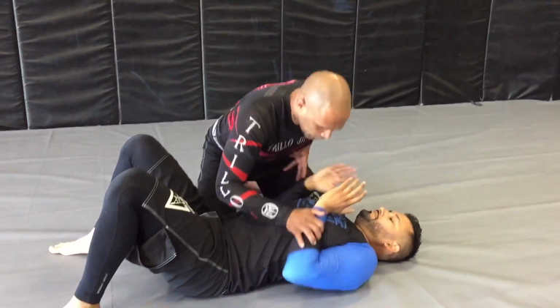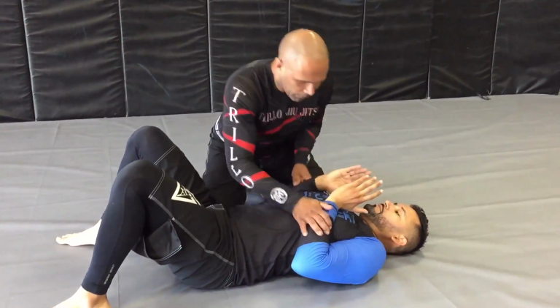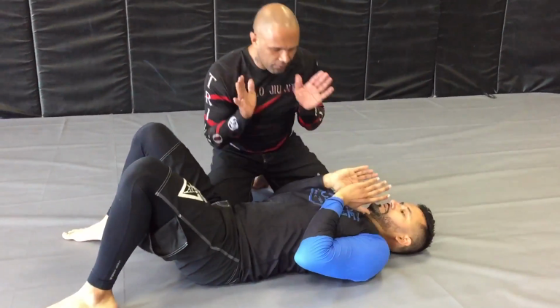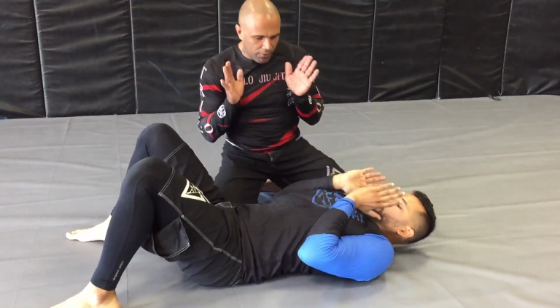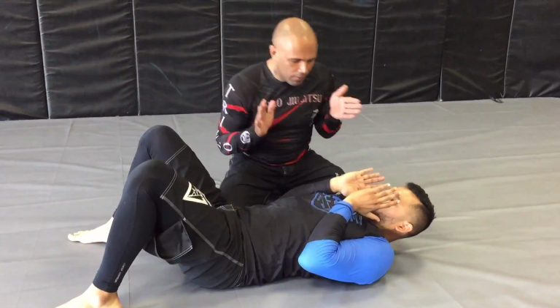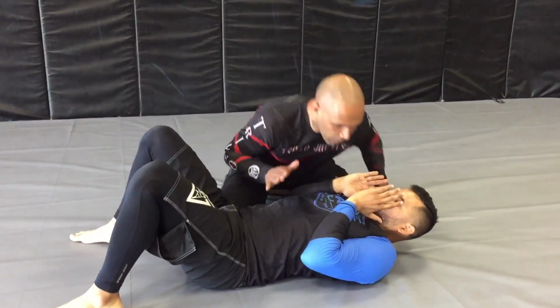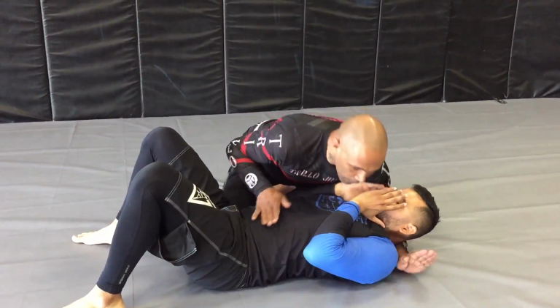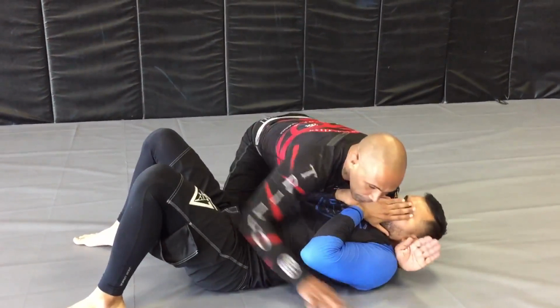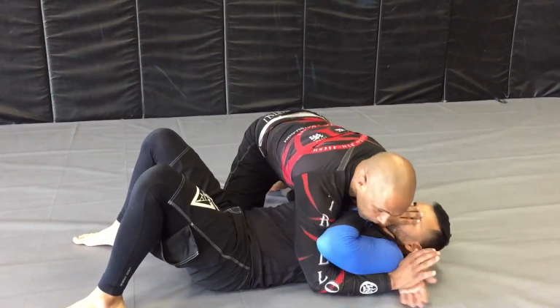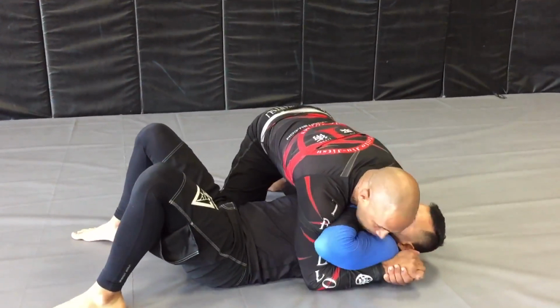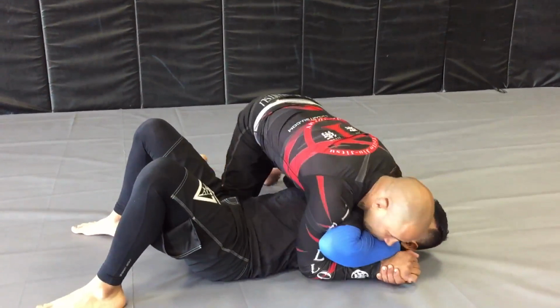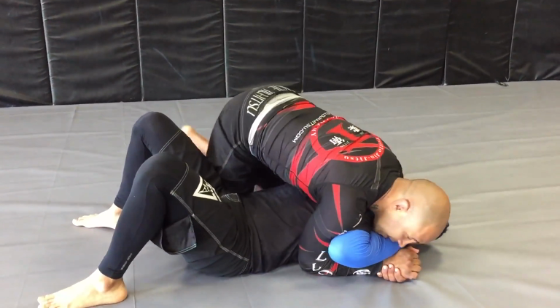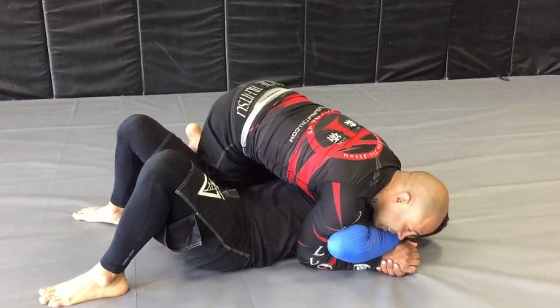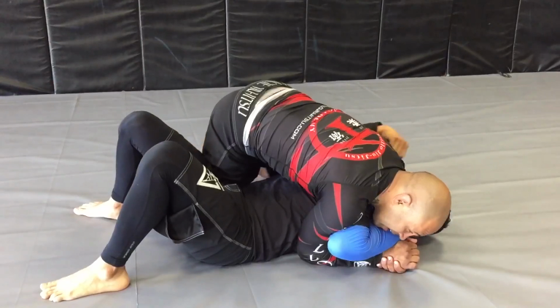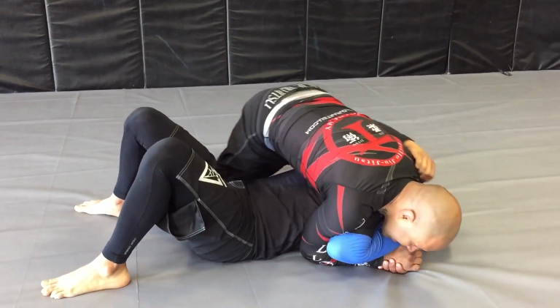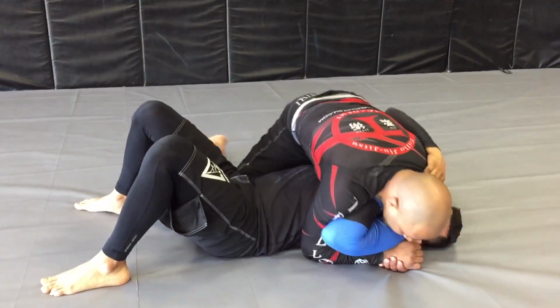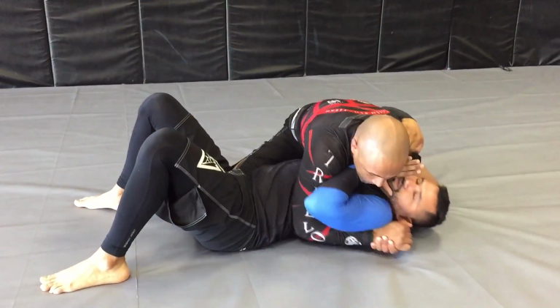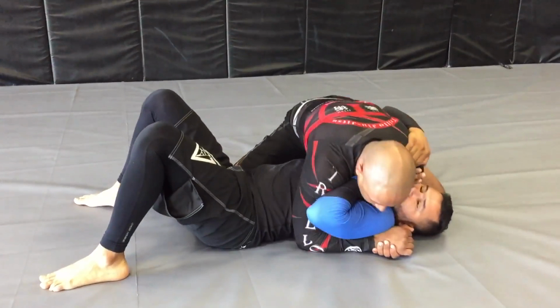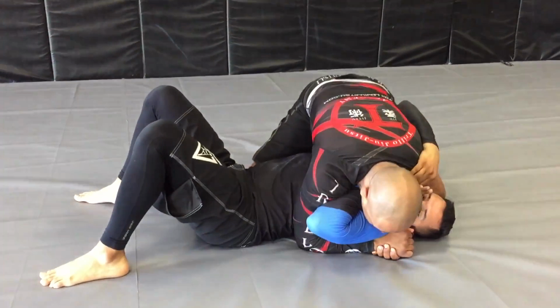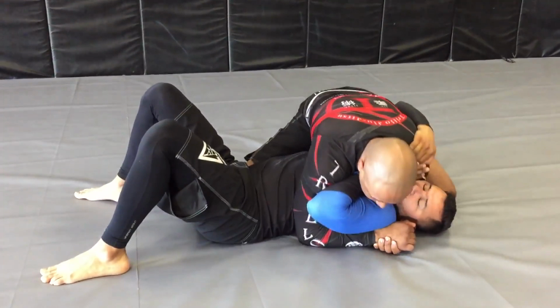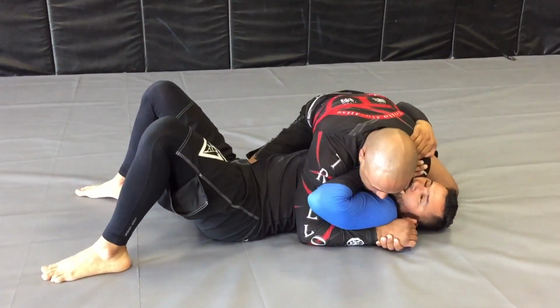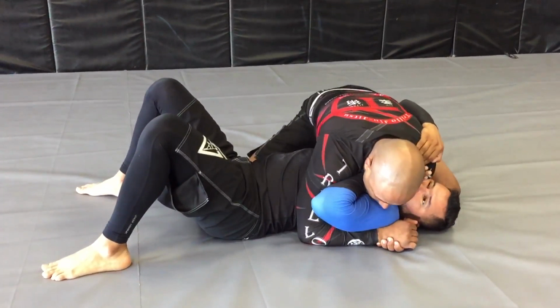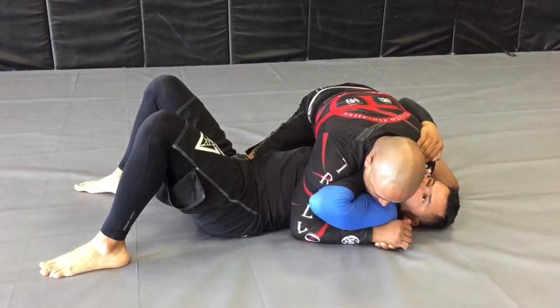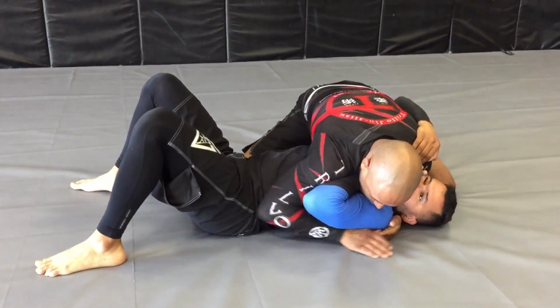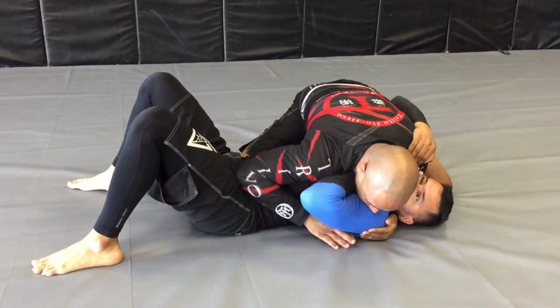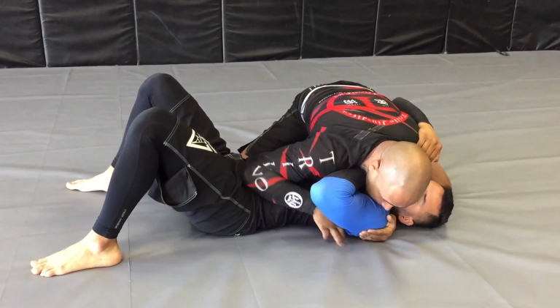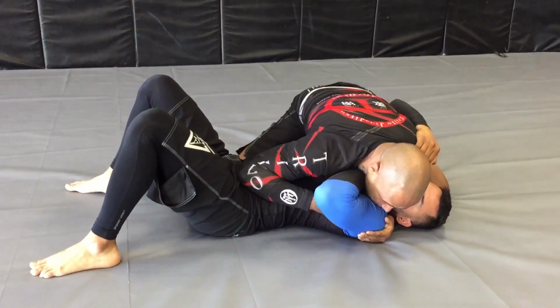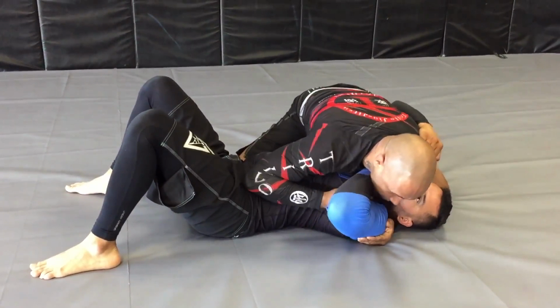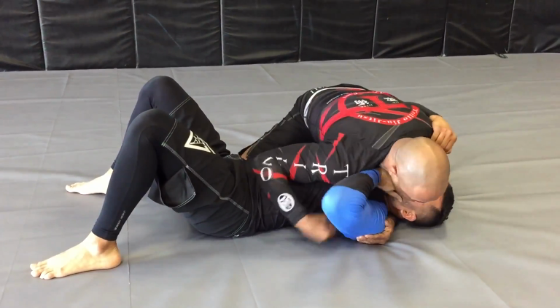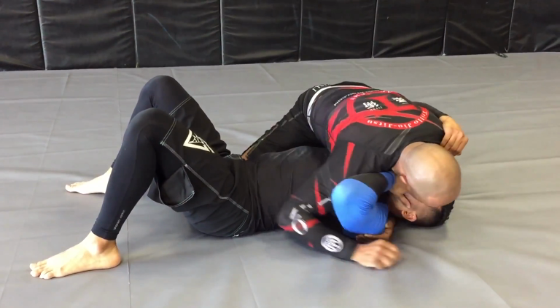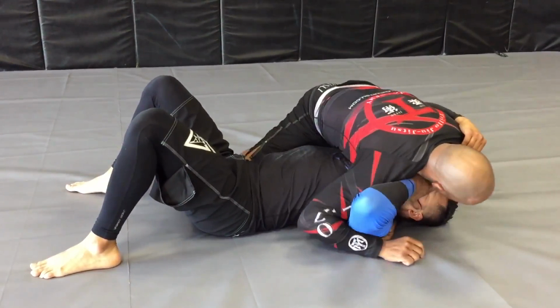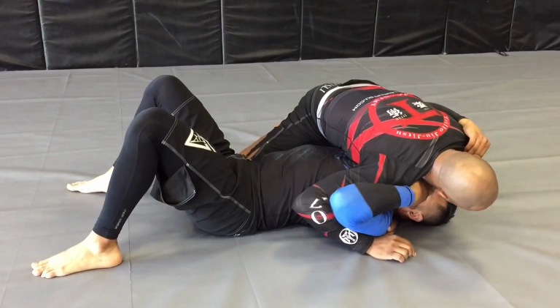So his hands are here. One, two, slide. Isolate. Good. Good, I started.